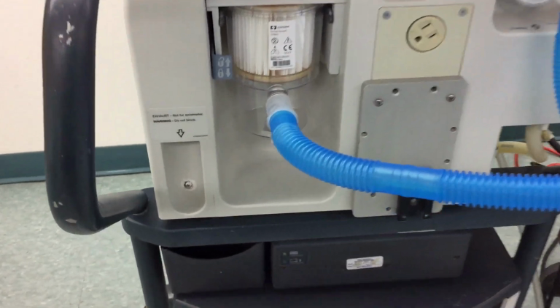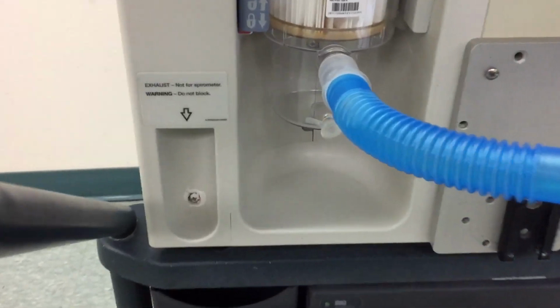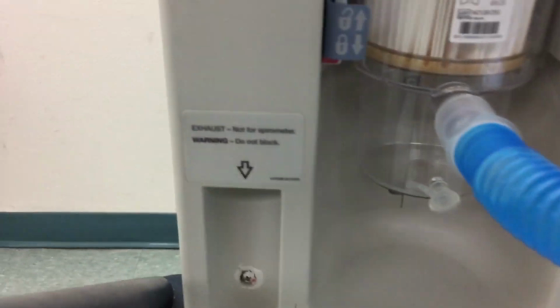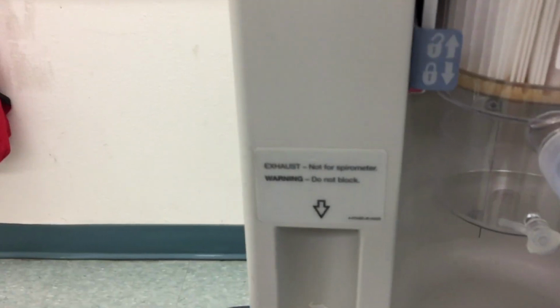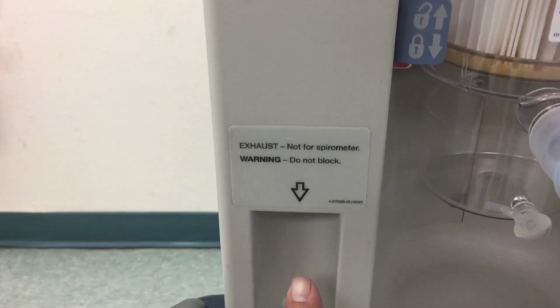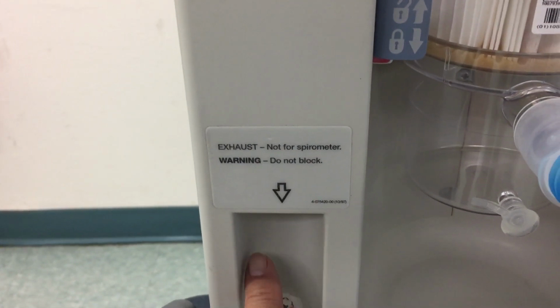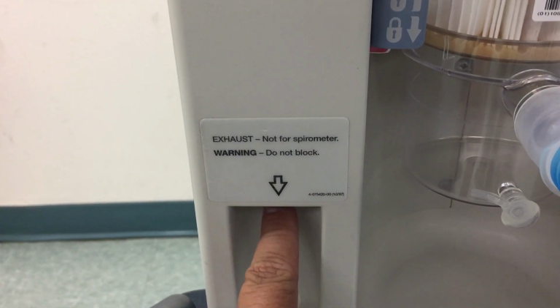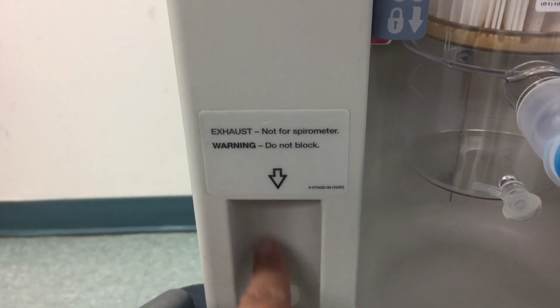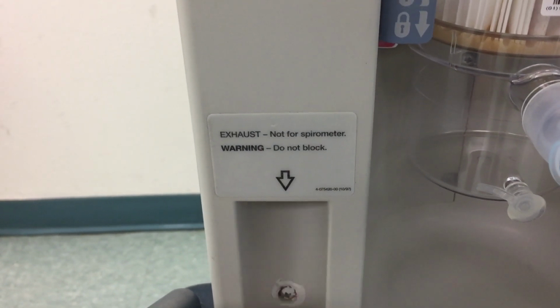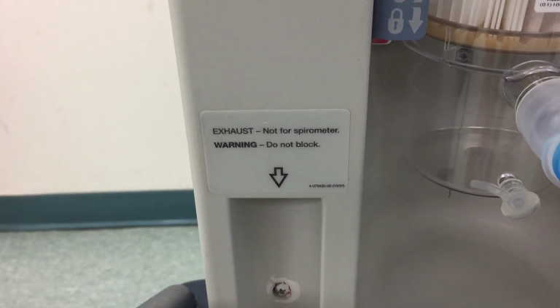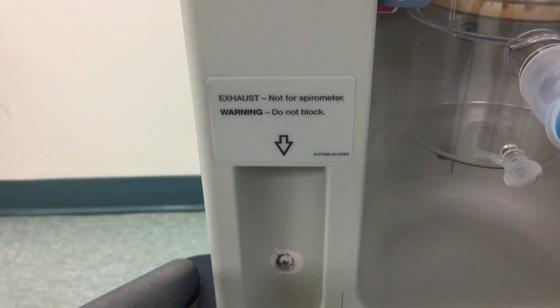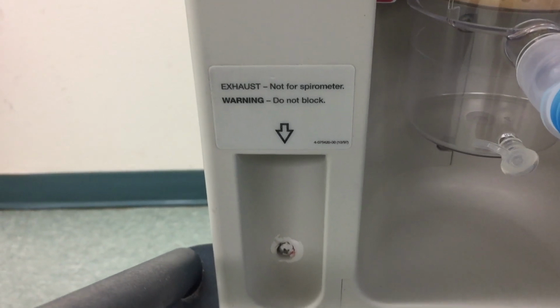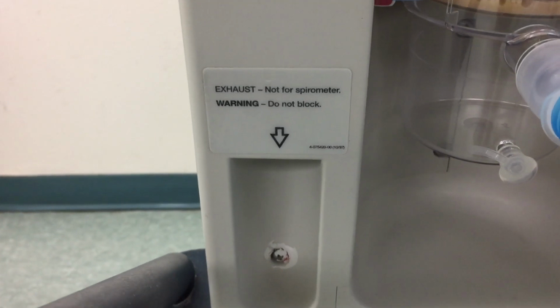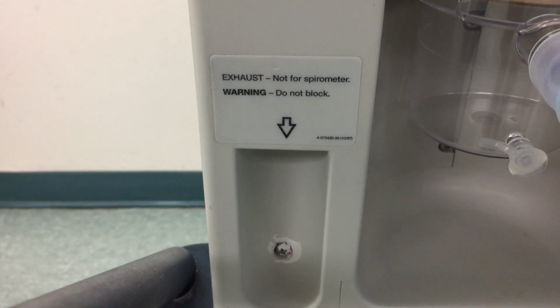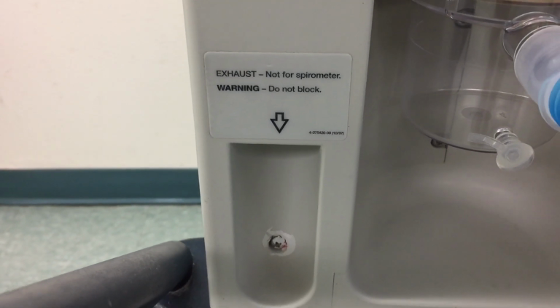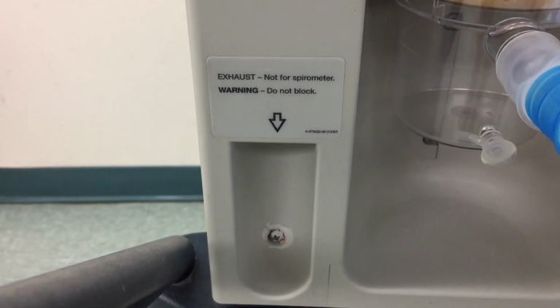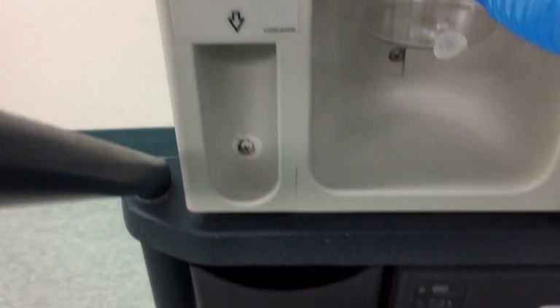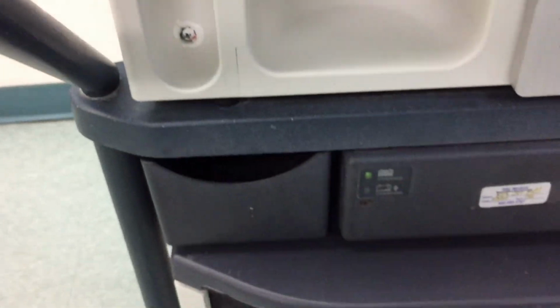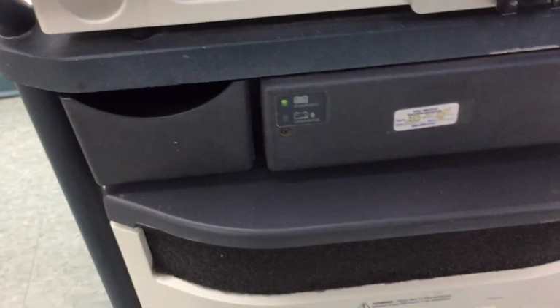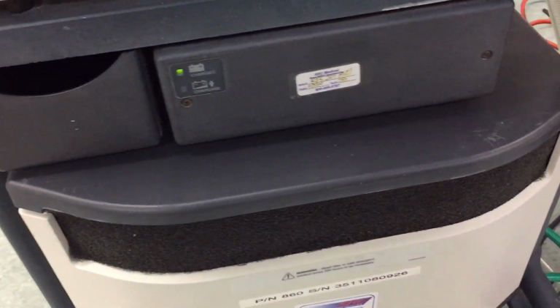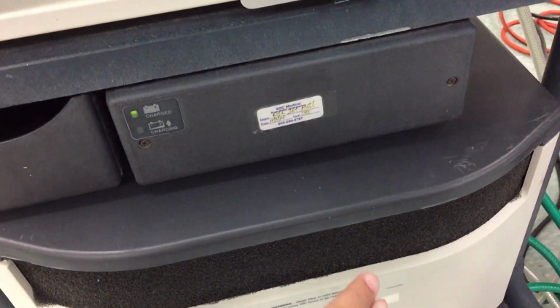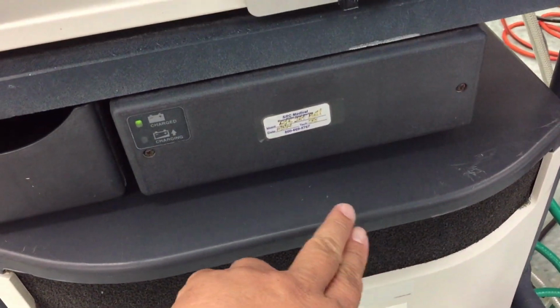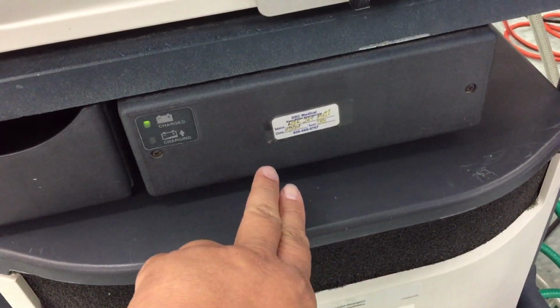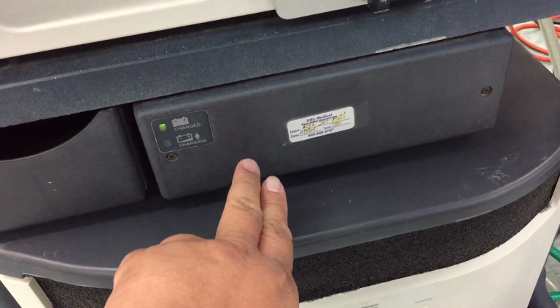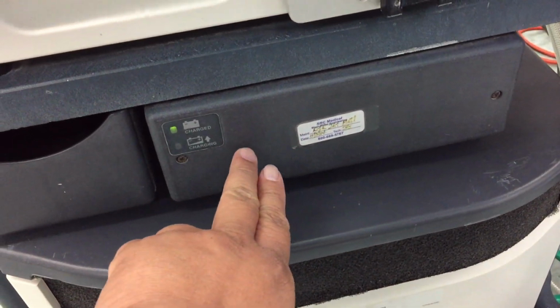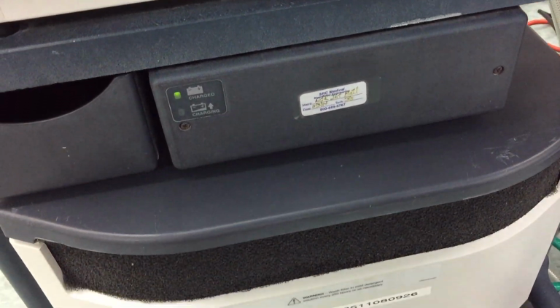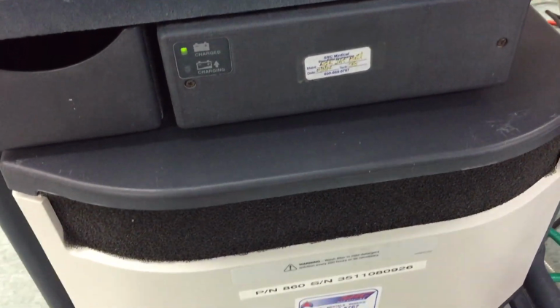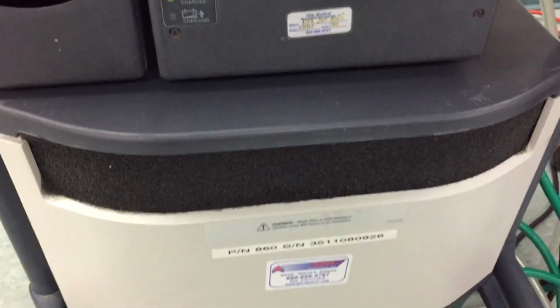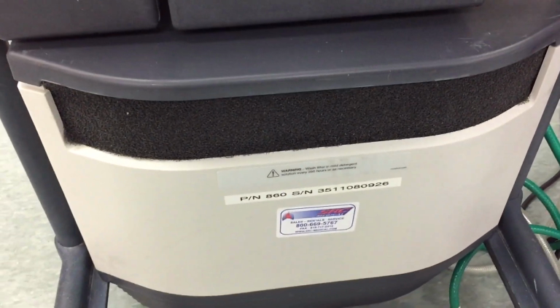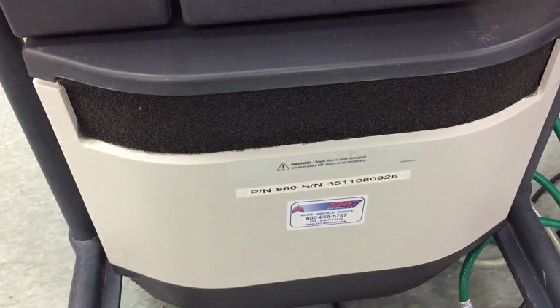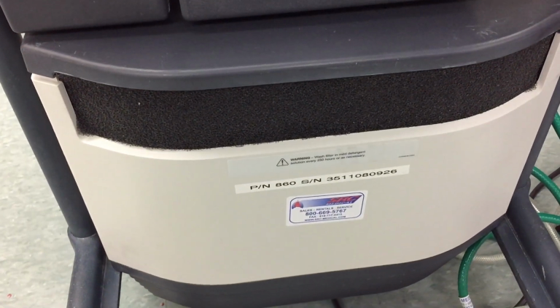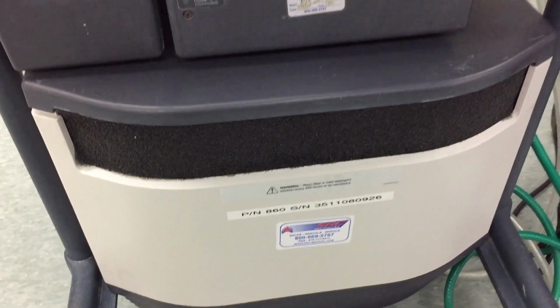As you can see here as well, this is the exhaust and again there's a warning there: do not block. At the bottom here you have your battery pack and then here is your air compressor.